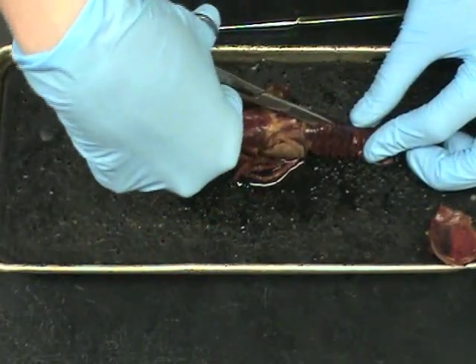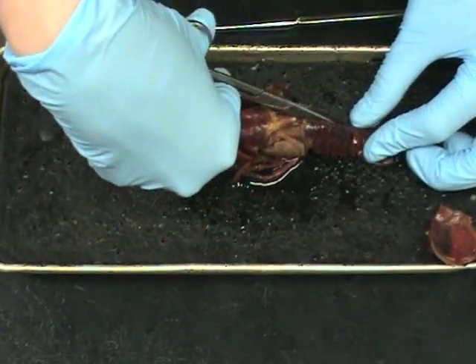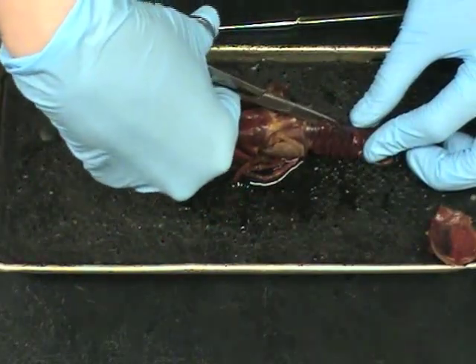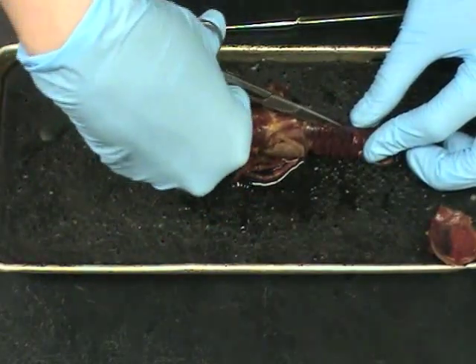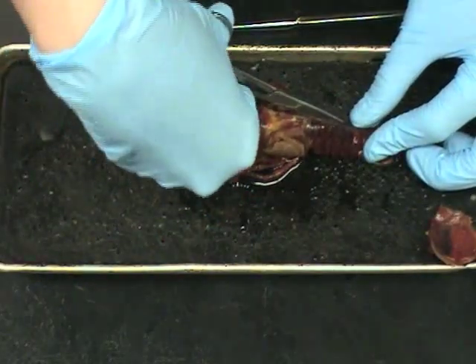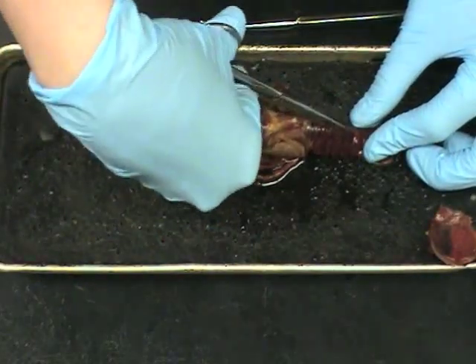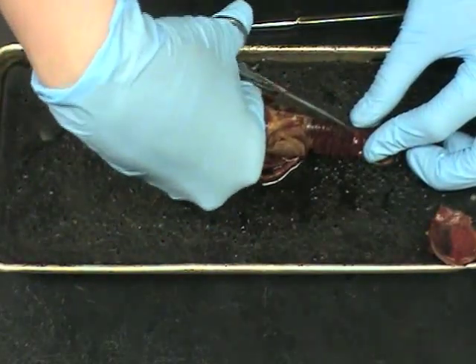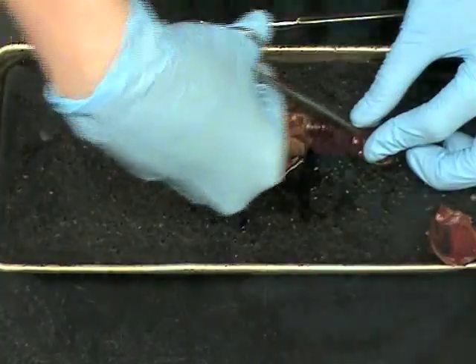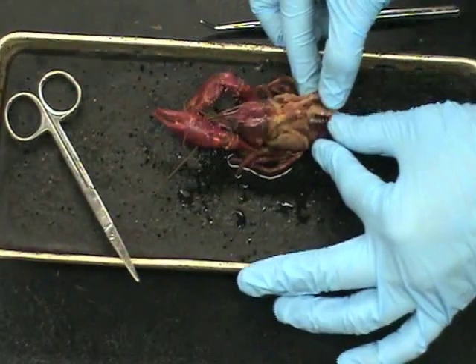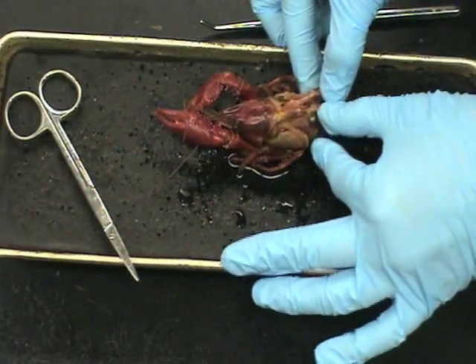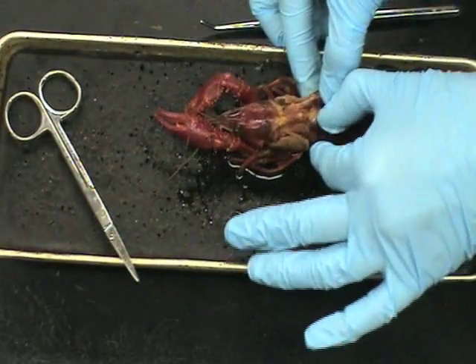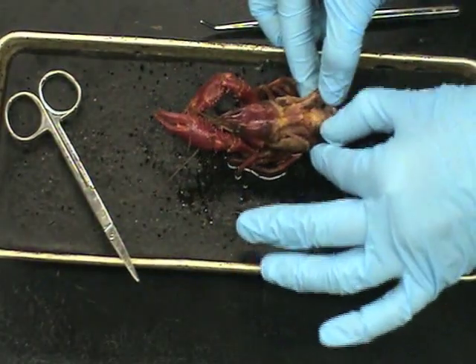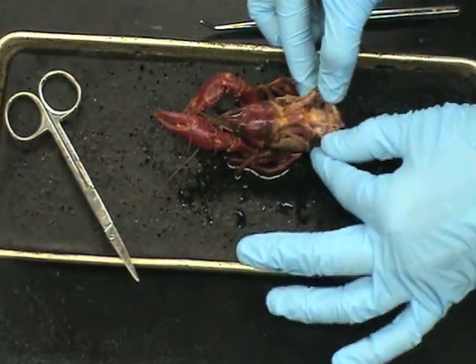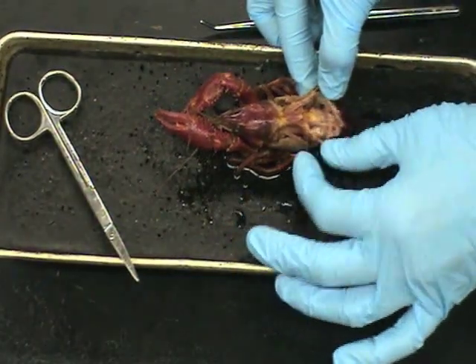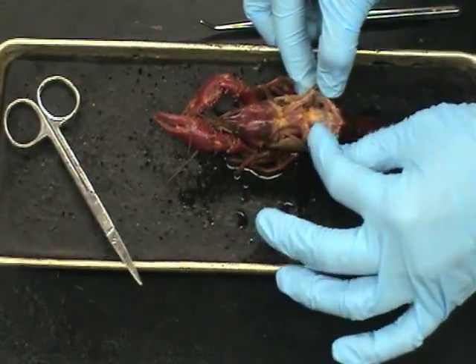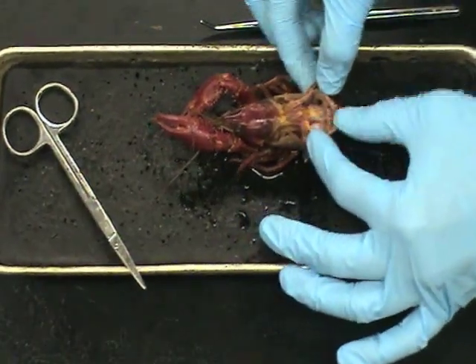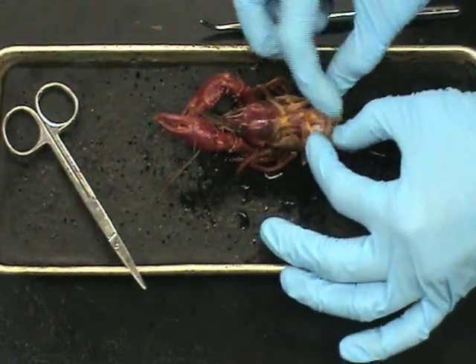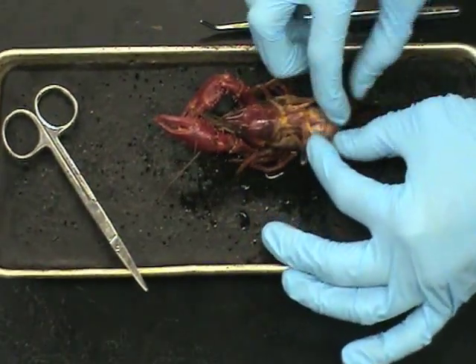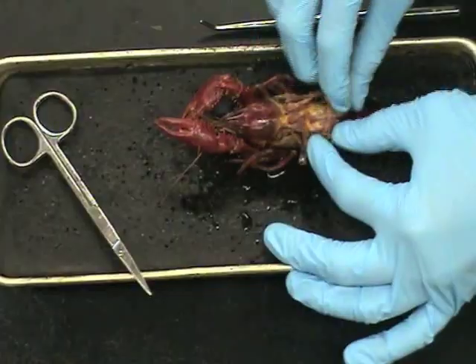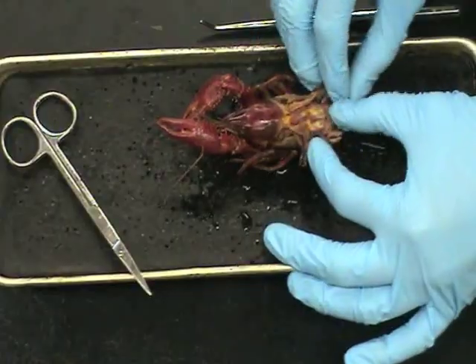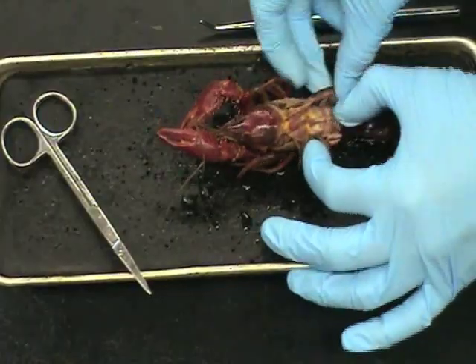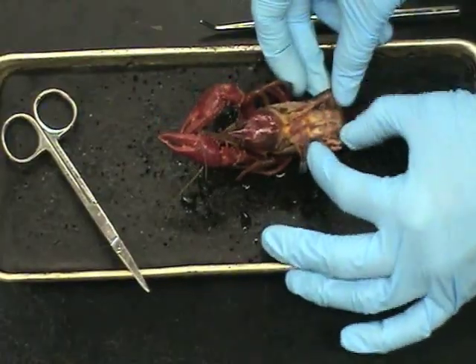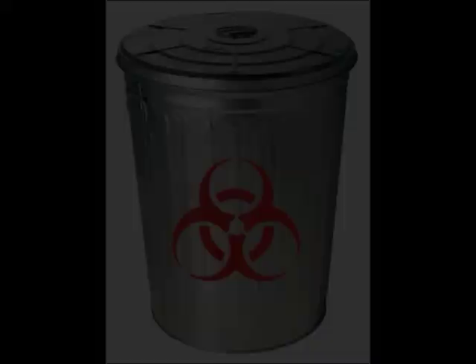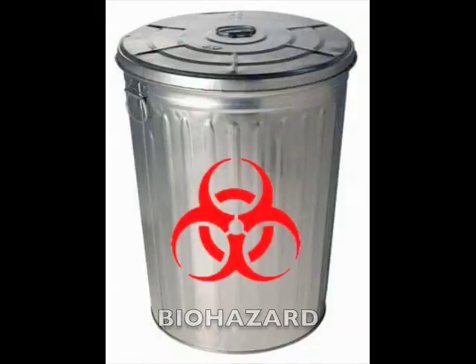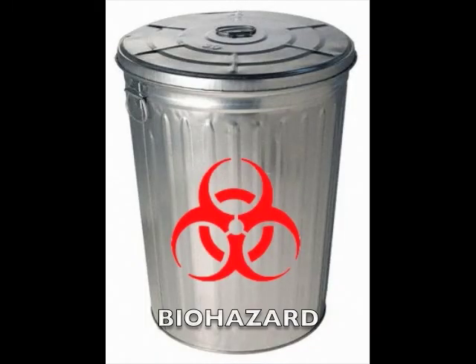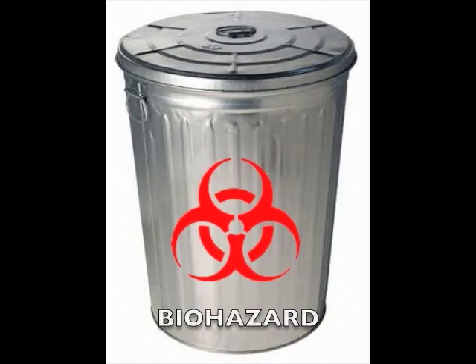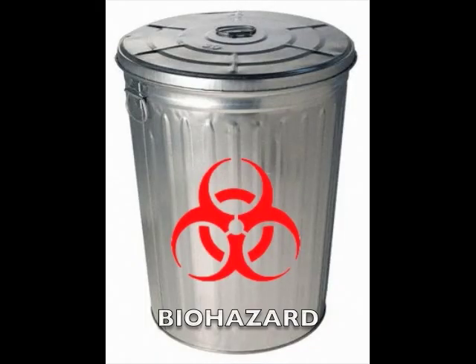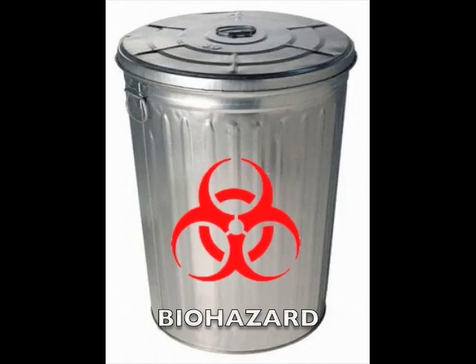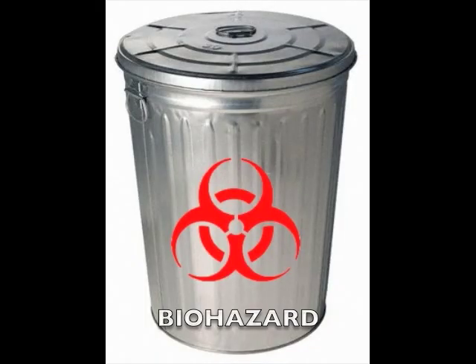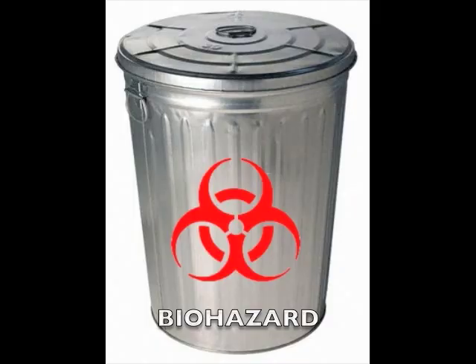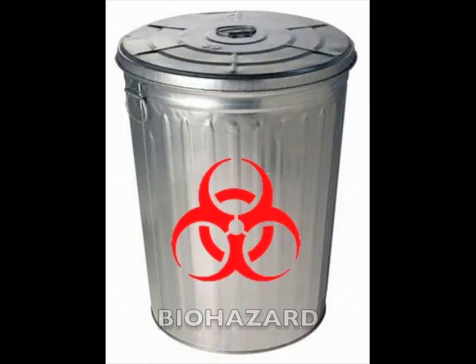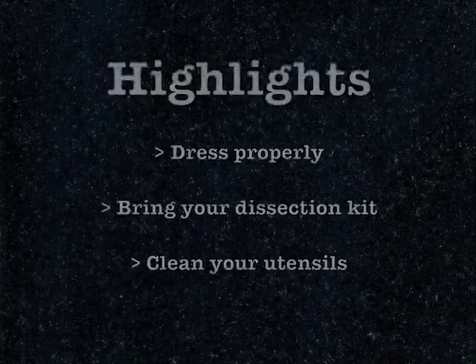Cut at an upward angle down the tail to expose the intestines. After you have observed and identified the organs, dispose of your crayfish in the proper trash.